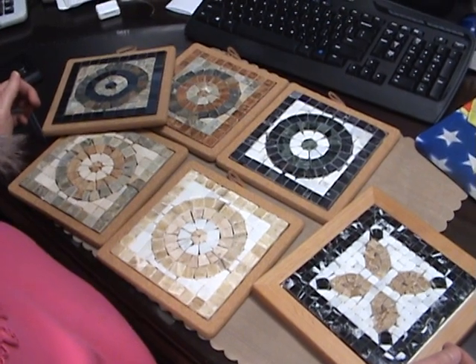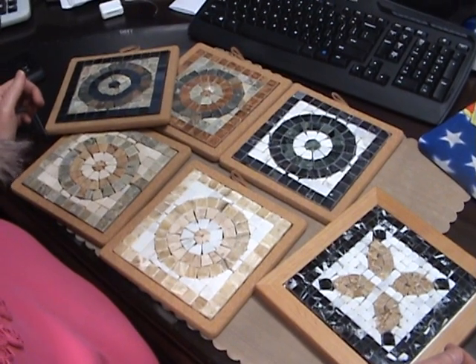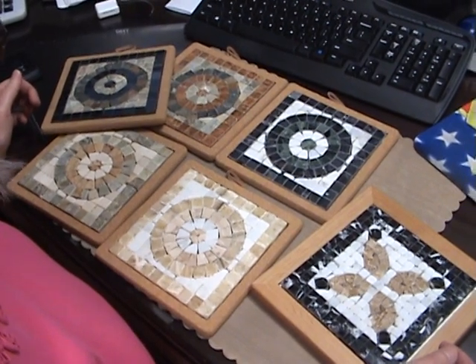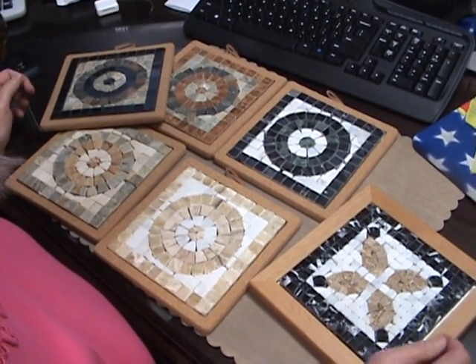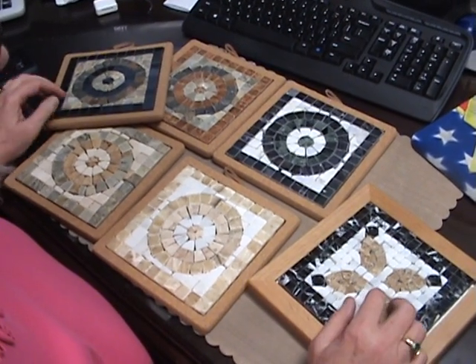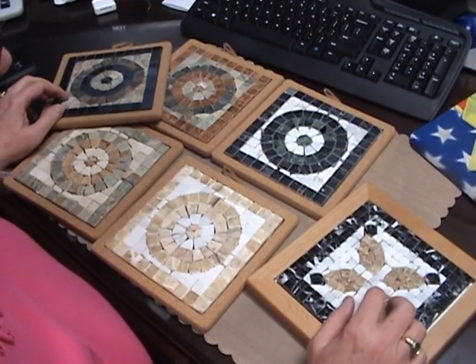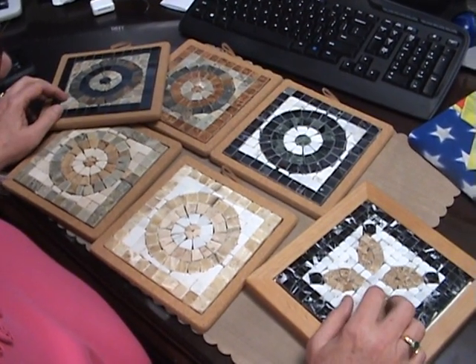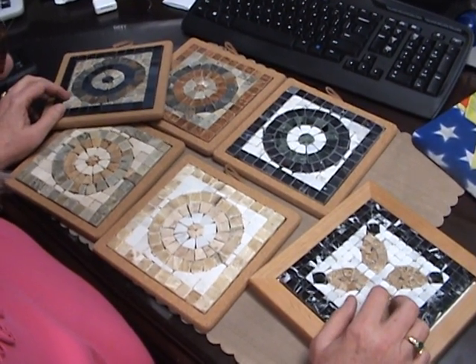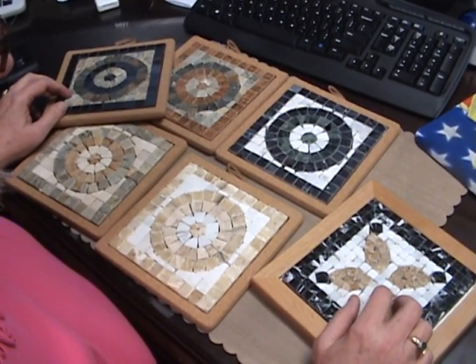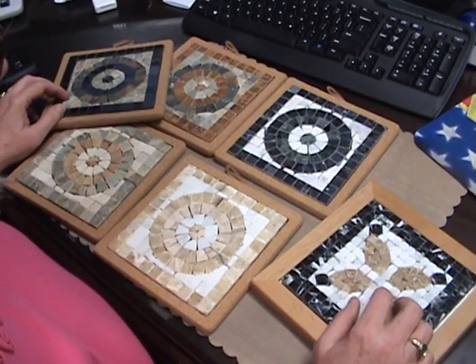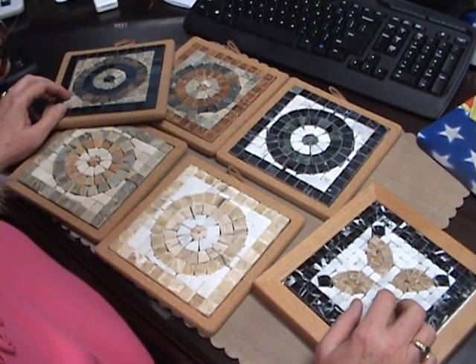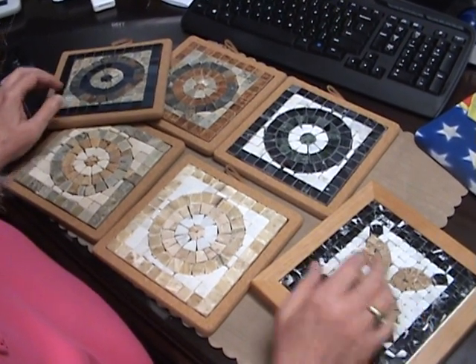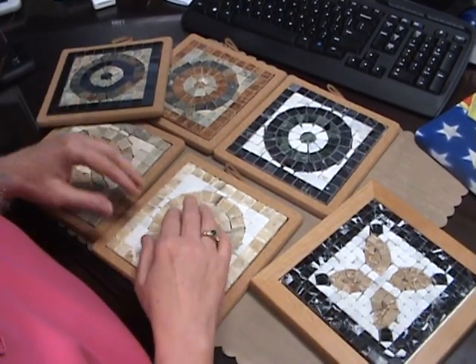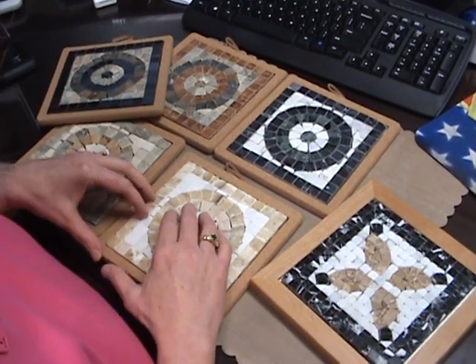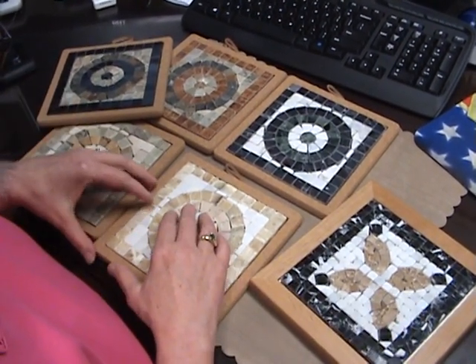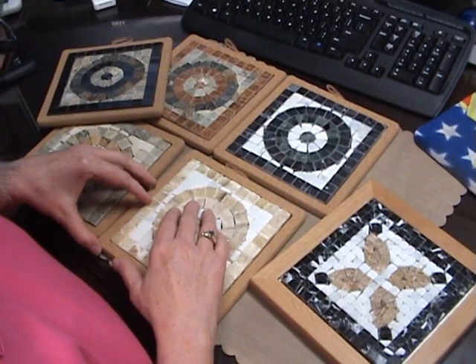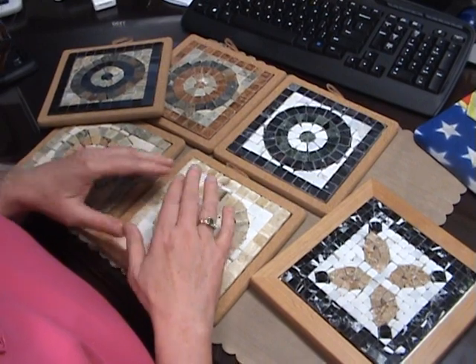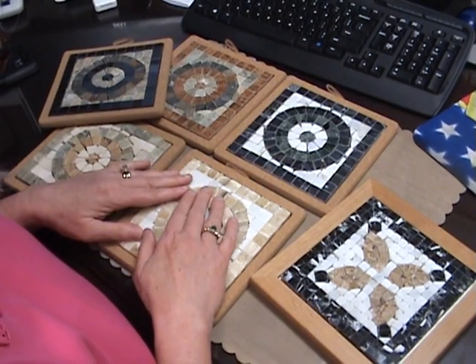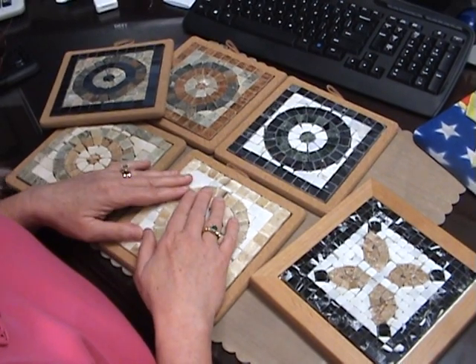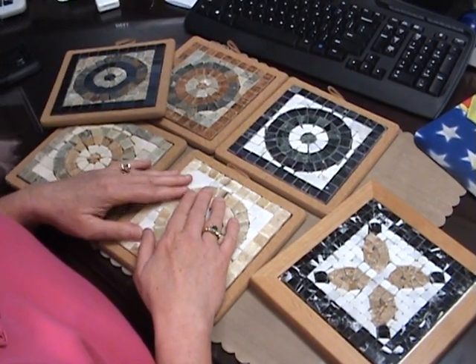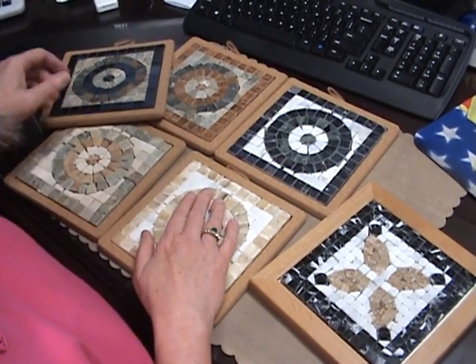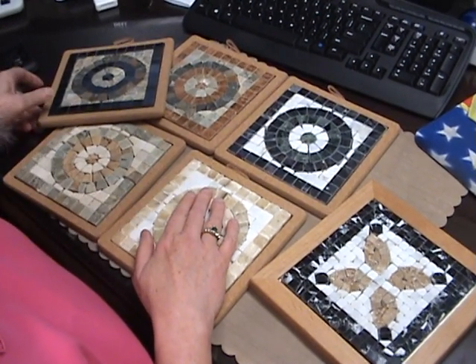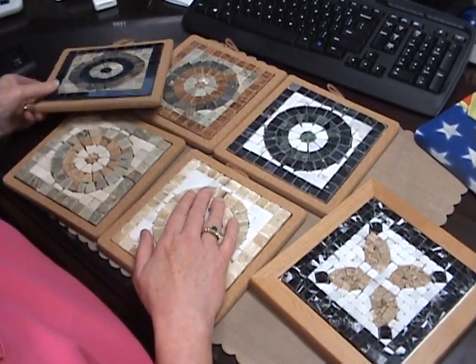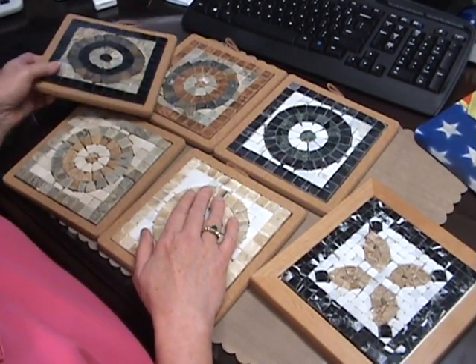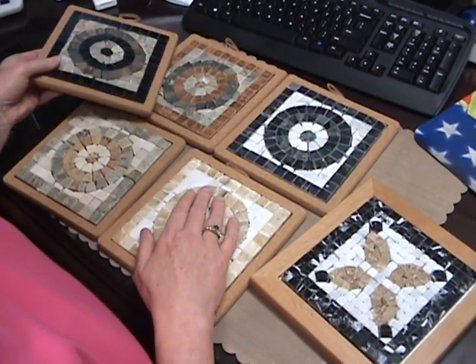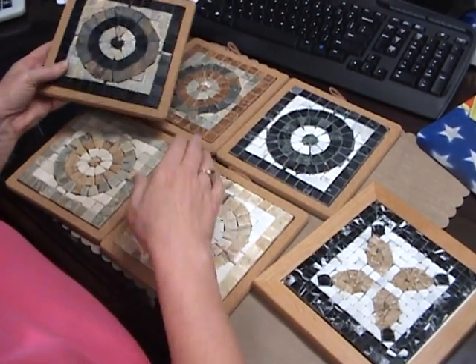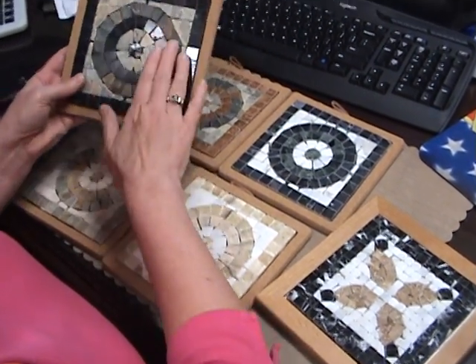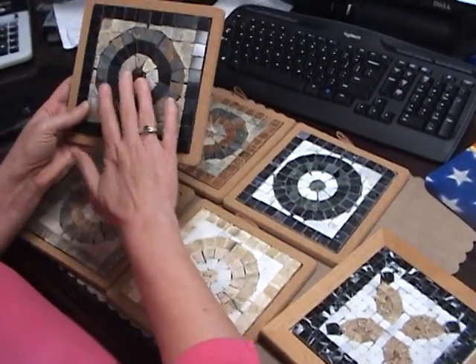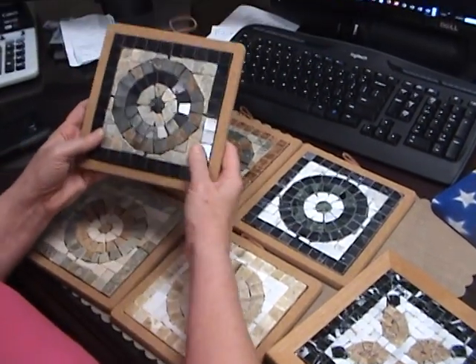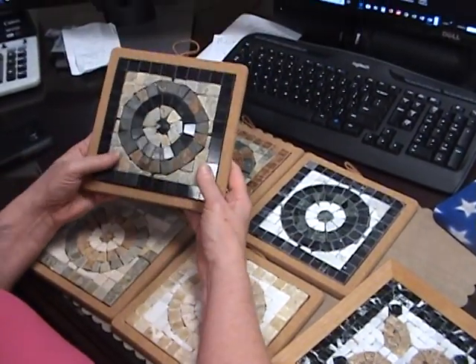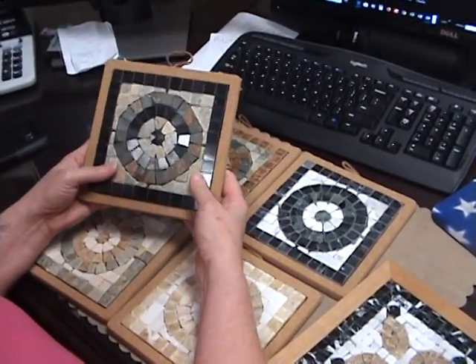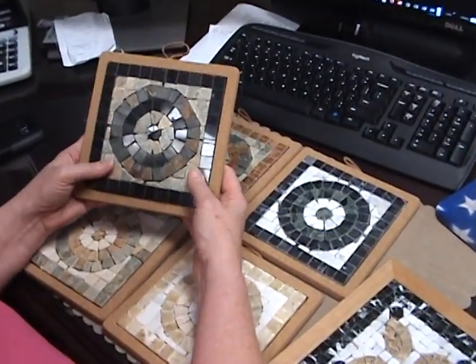Hey everyone, this is Elaine at Larkin Lane Creations. Today I'm going to show you some tile samples that I was given, and it's kind of like a mosaic look.